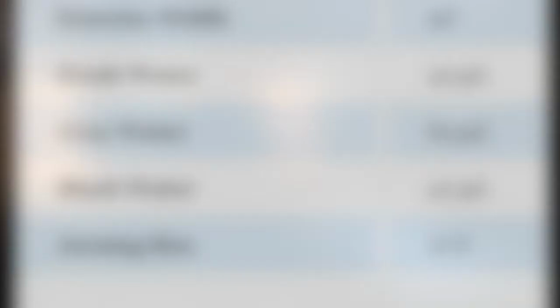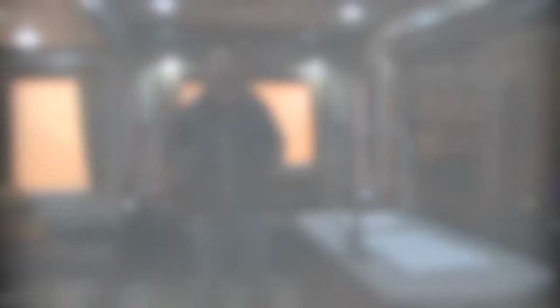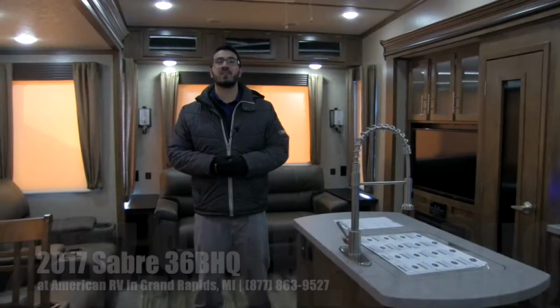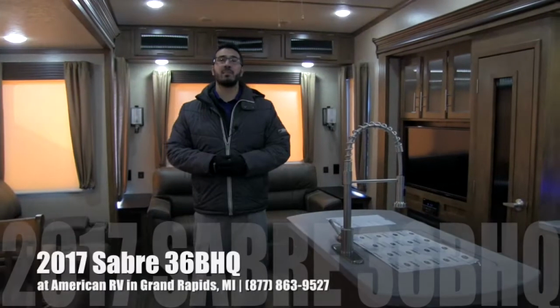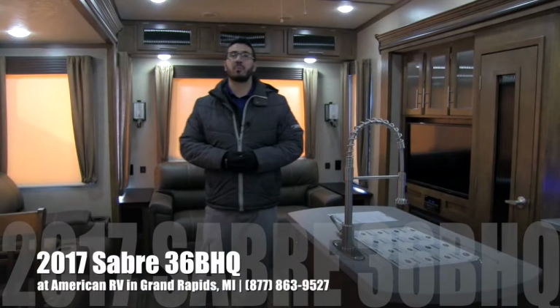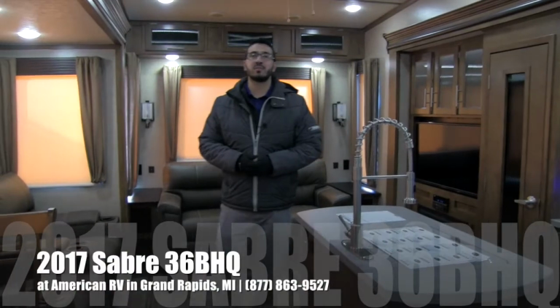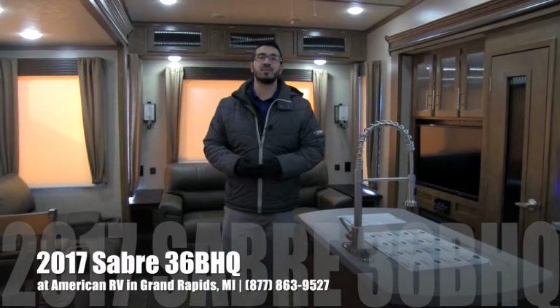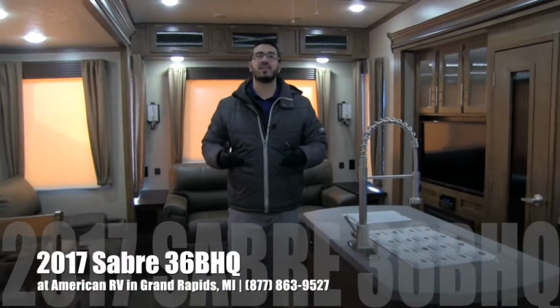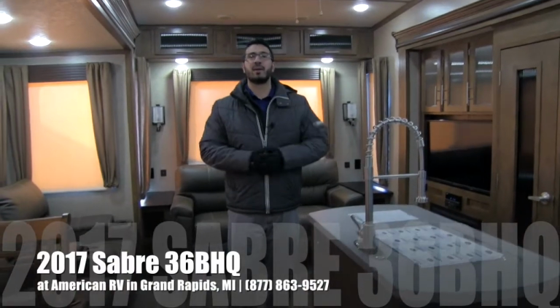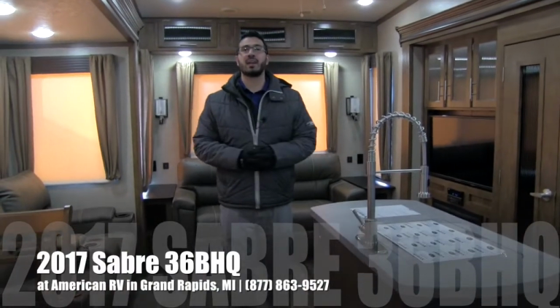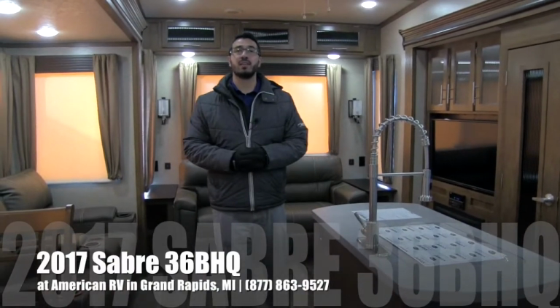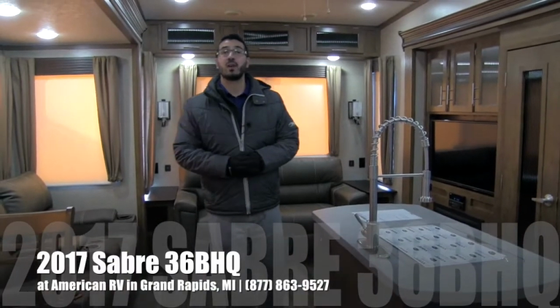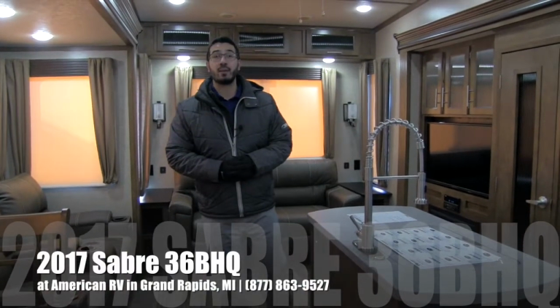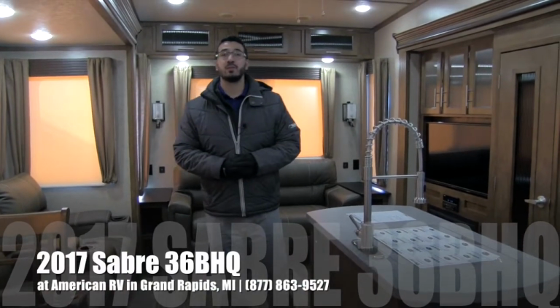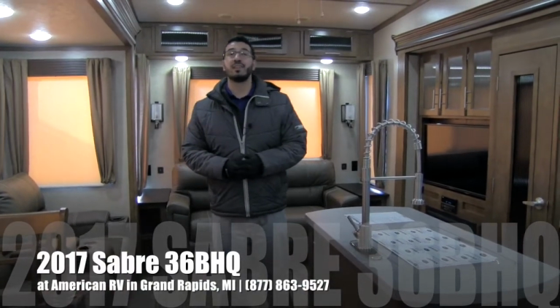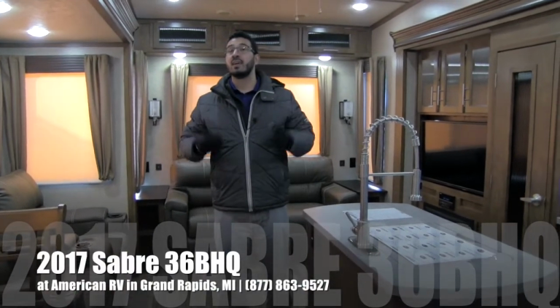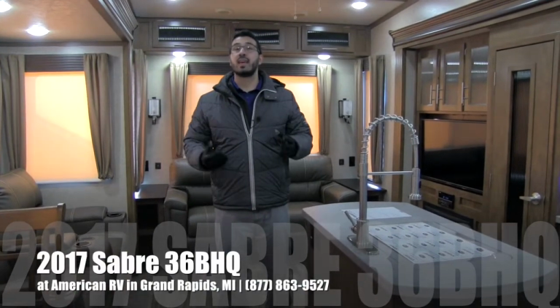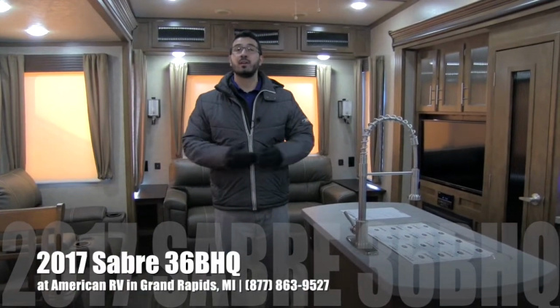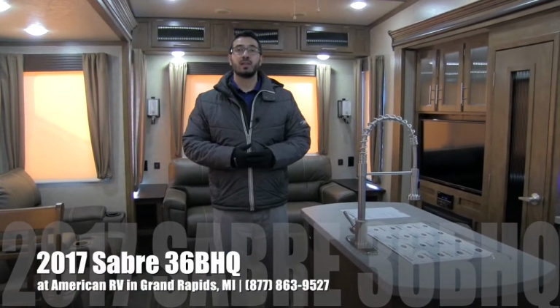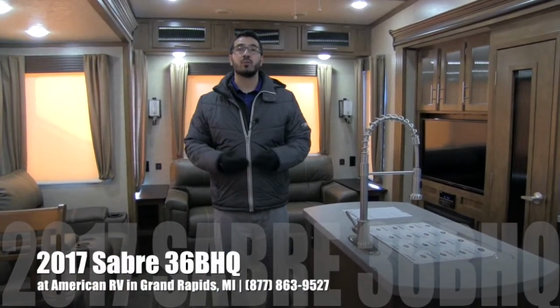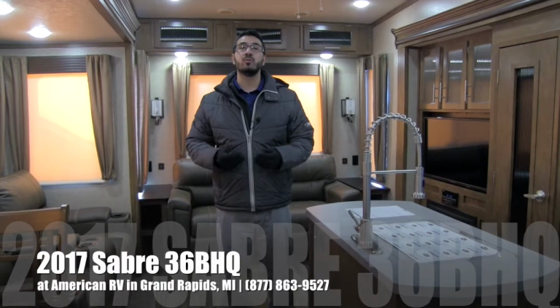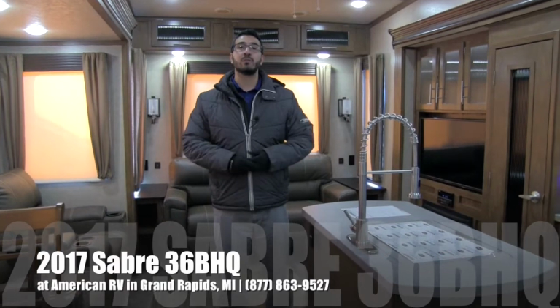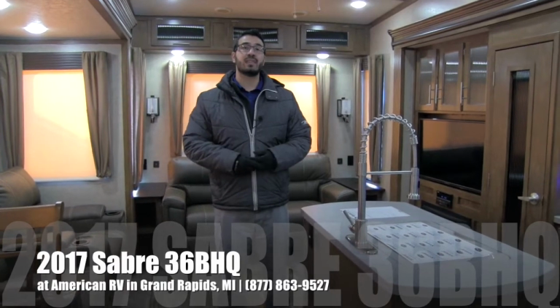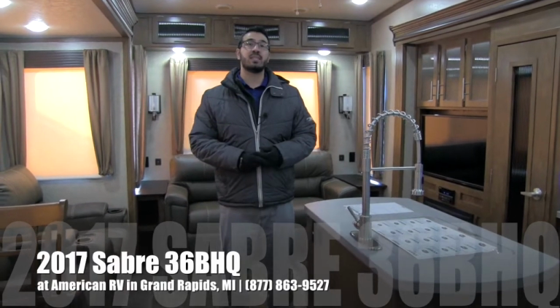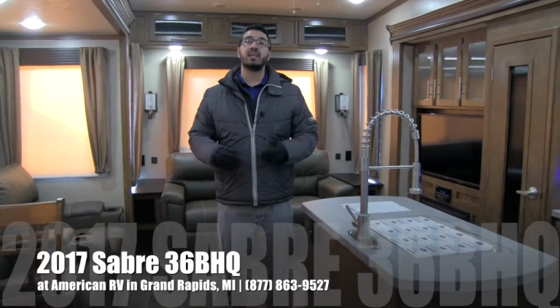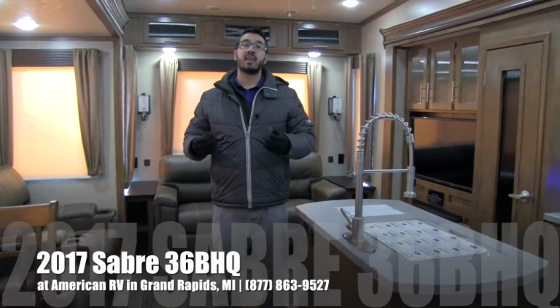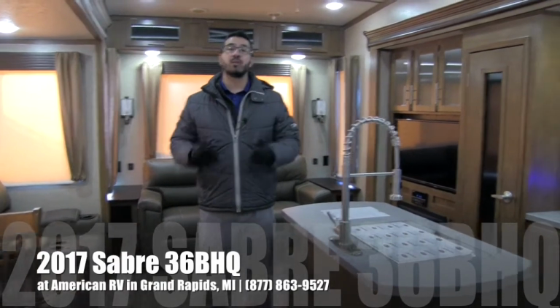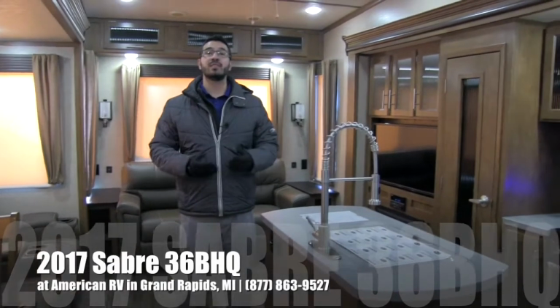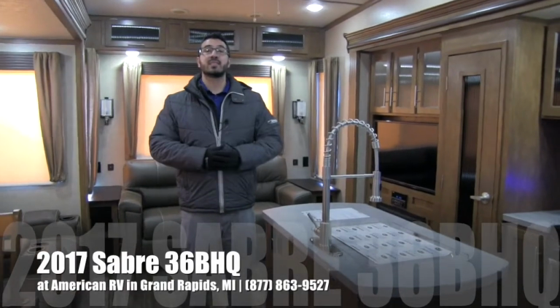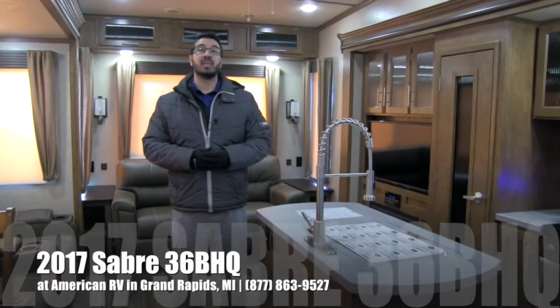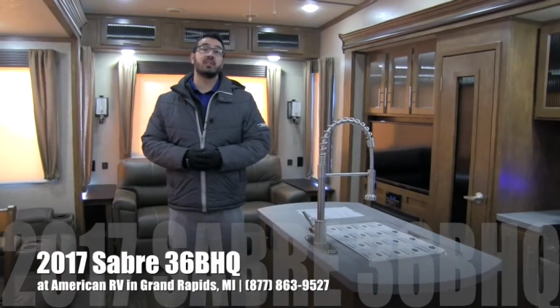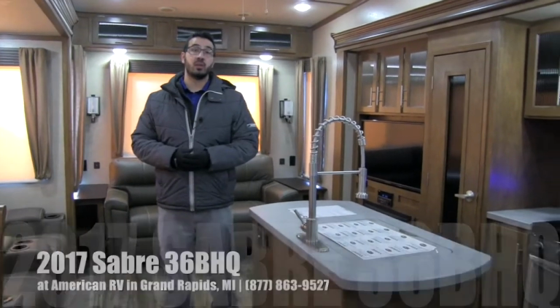Hi folks, I'm Ian Baker, the product specialist here at American RV in Grand Rapids, Michigan. Today I'm here to tell you about the 2017 Sabre 36 BHQ.